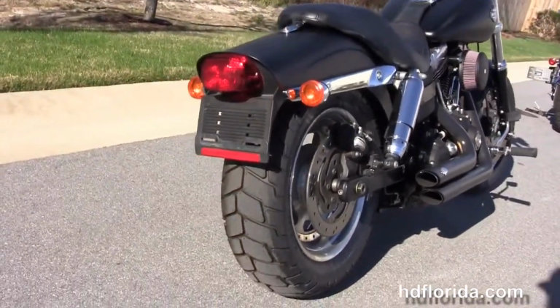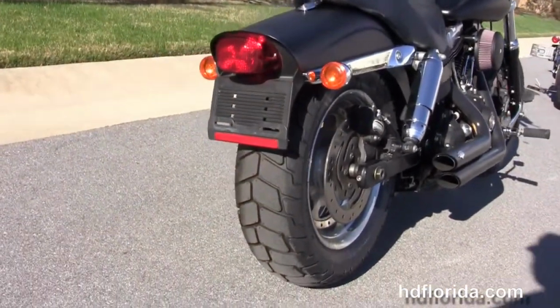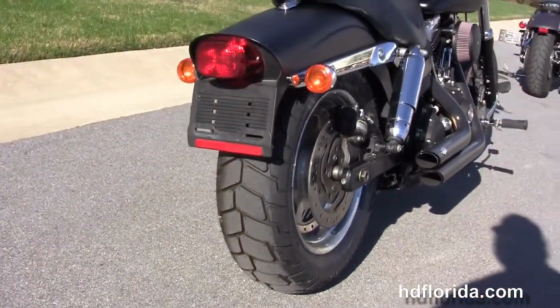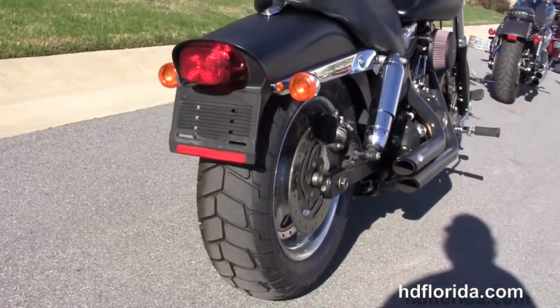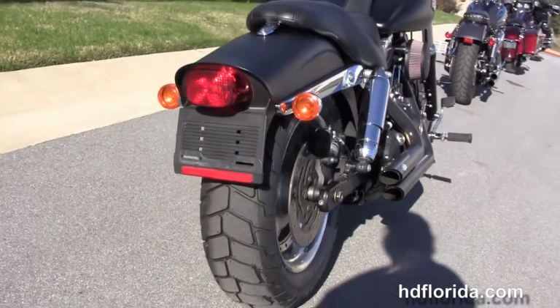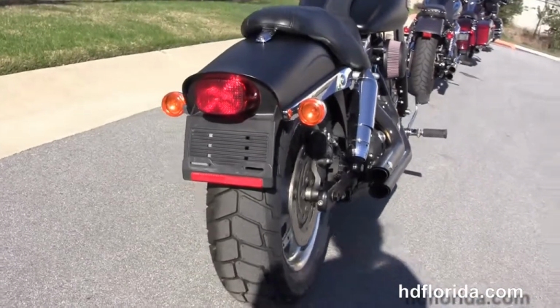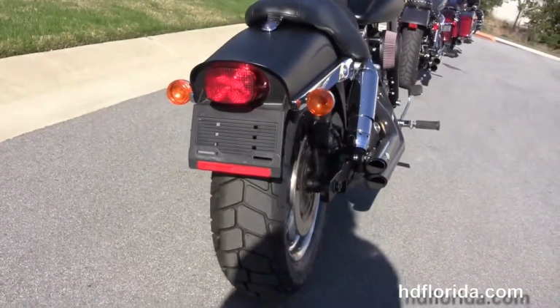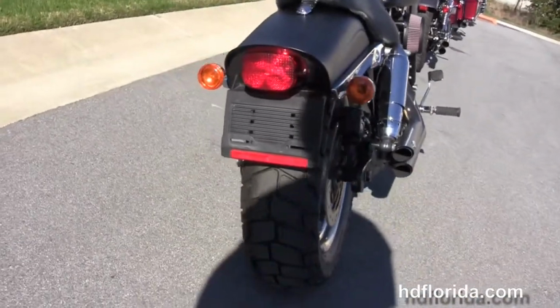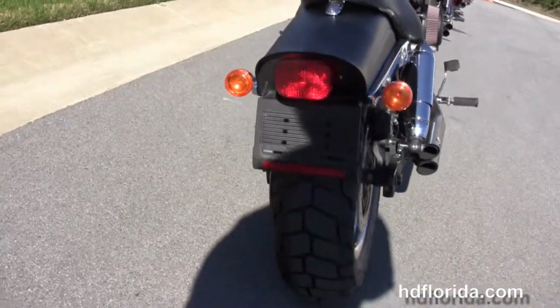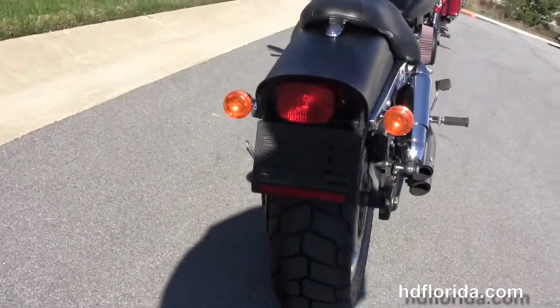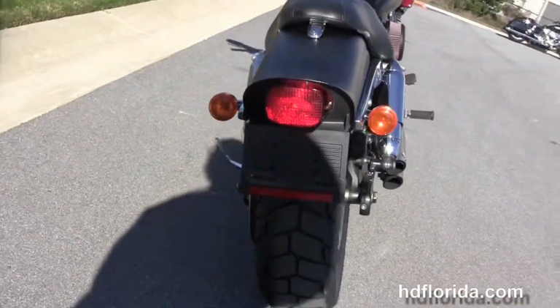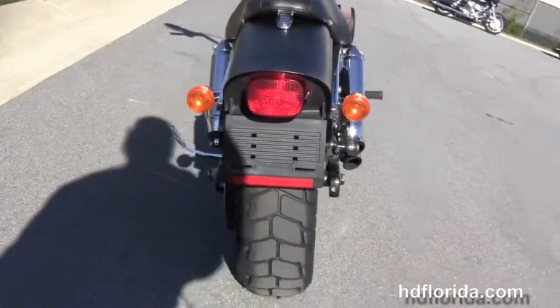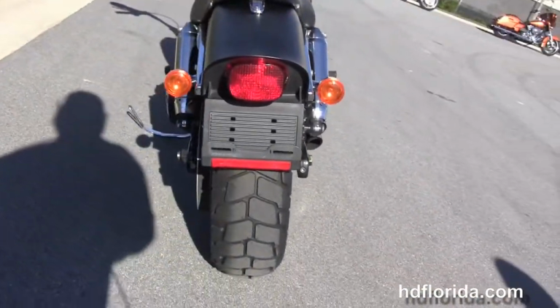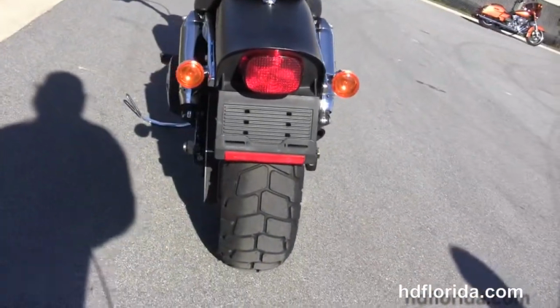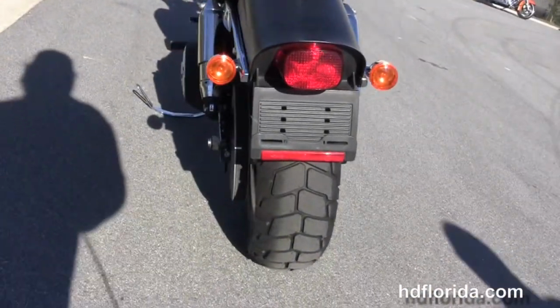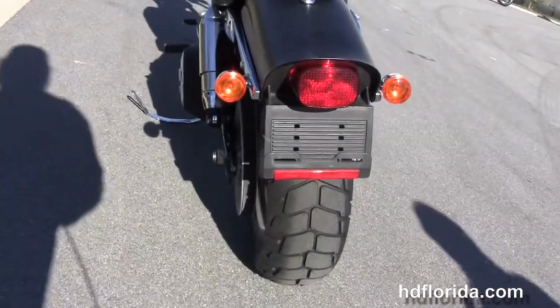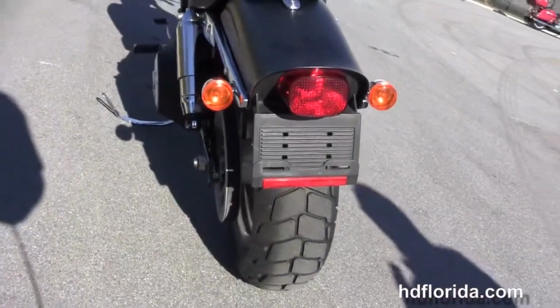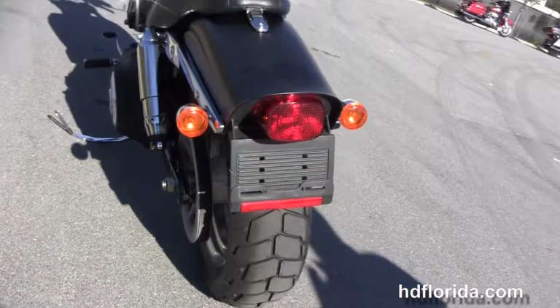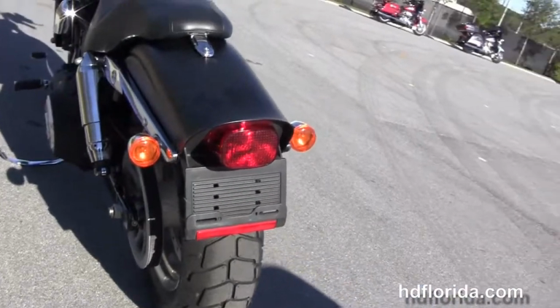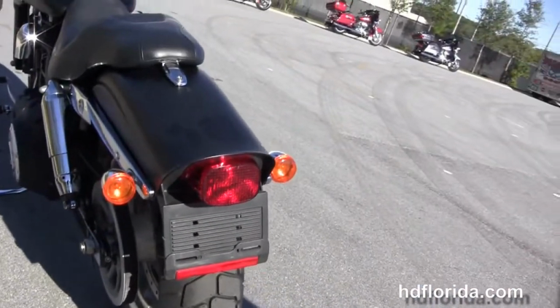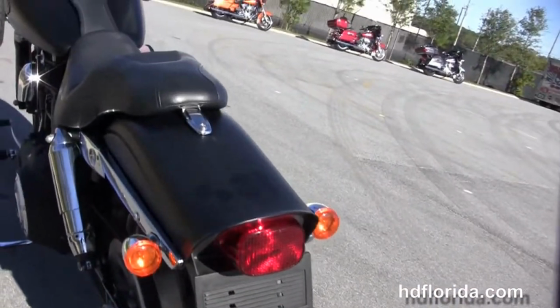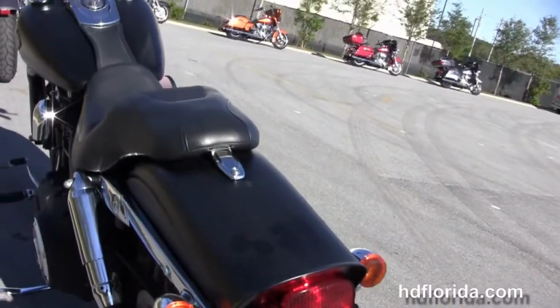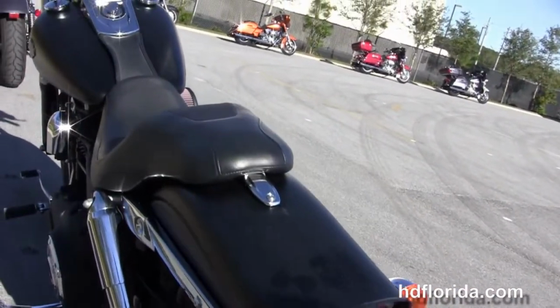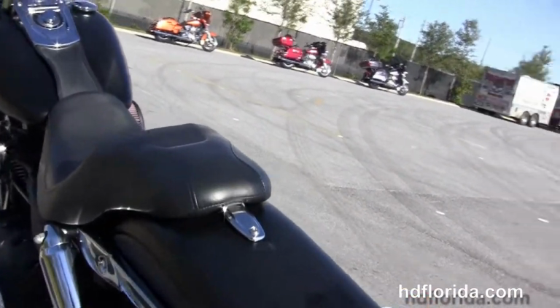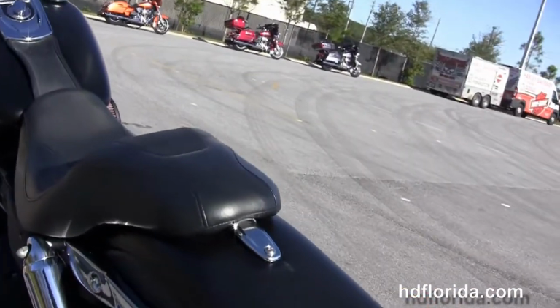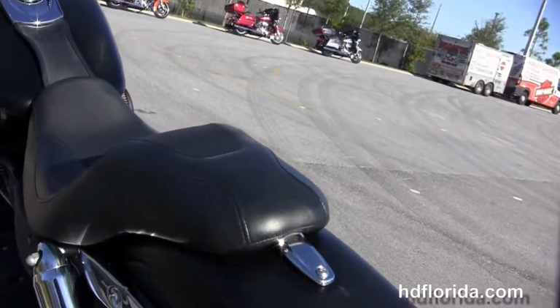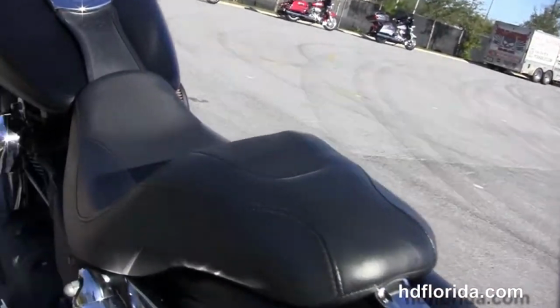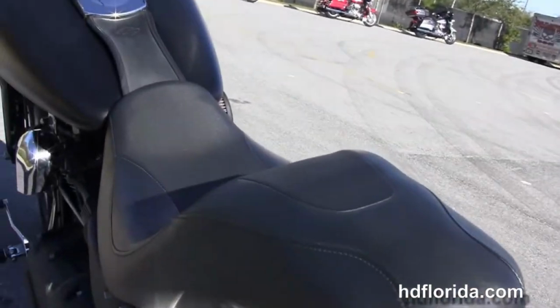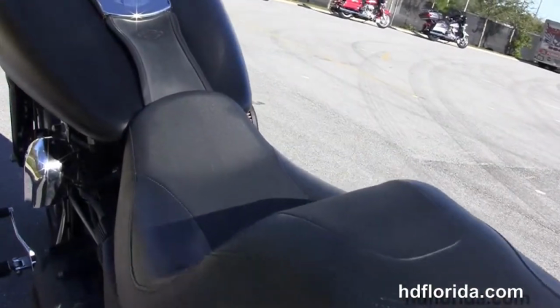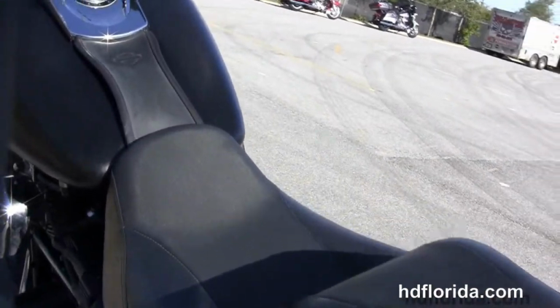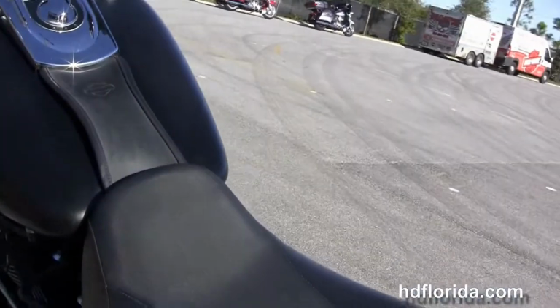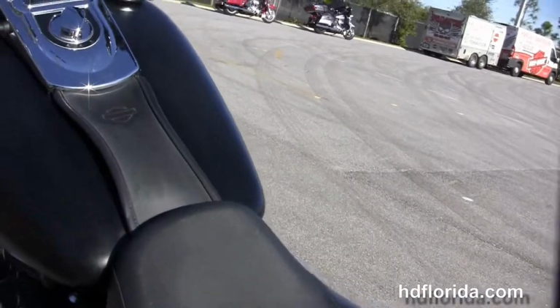We've got the chrome covered fully adjusted rear shocks, a brand new tire out back with a matching rear wheel, Bob rear fender, and moving up to the bucket style 2-up seat with the chrome and leather tank trim.